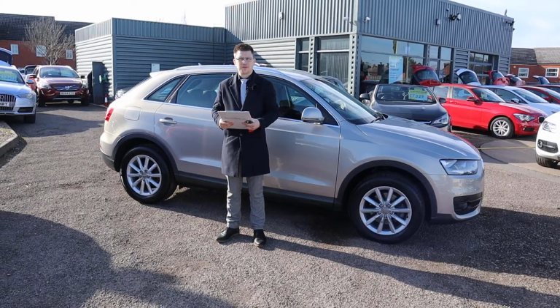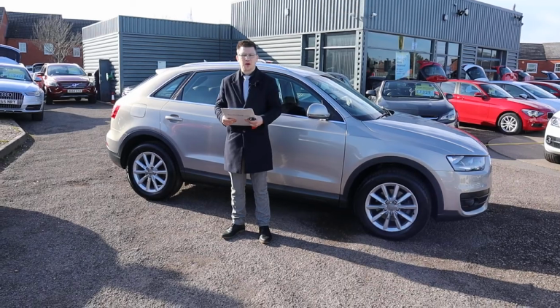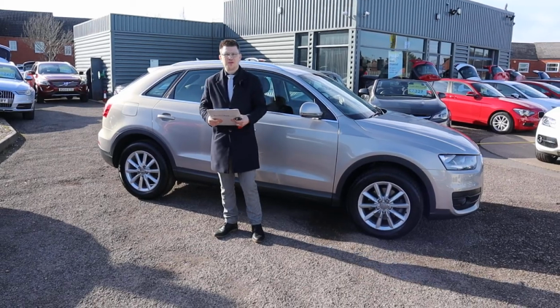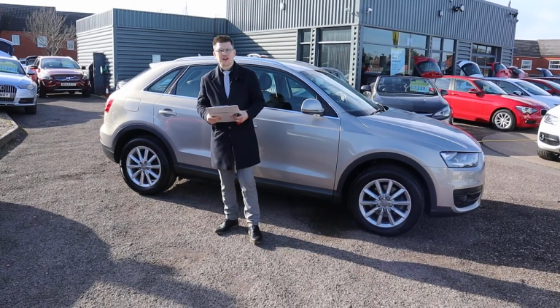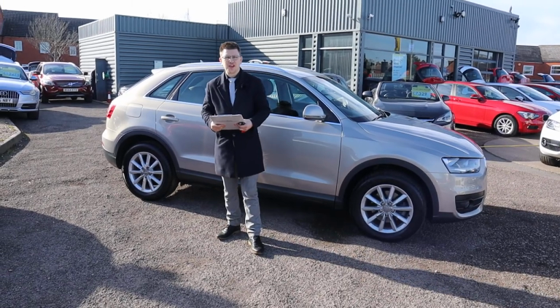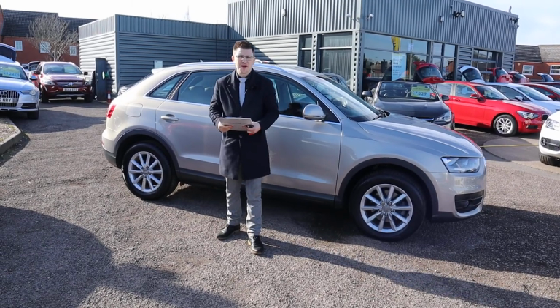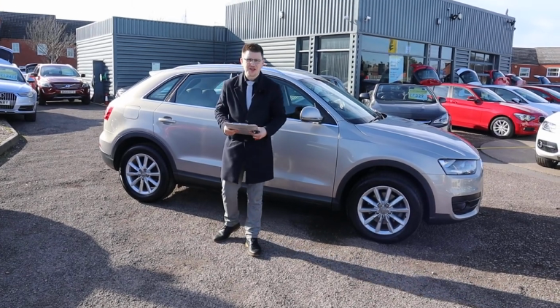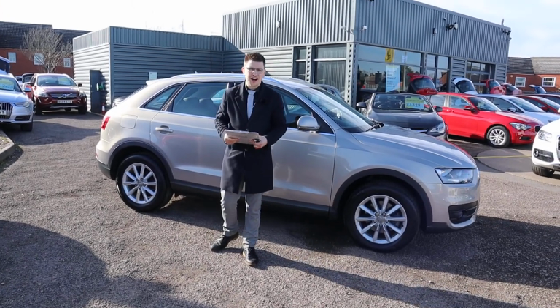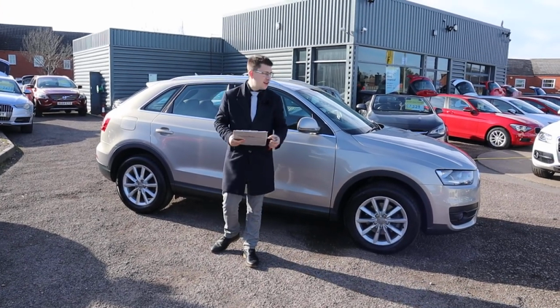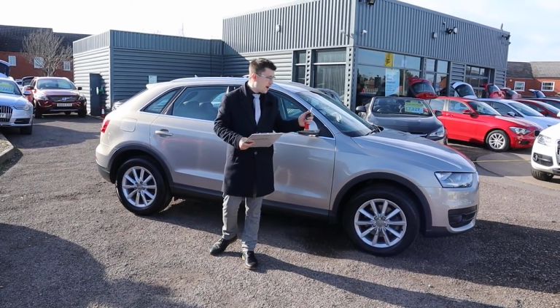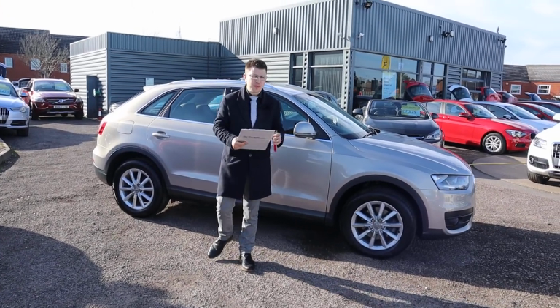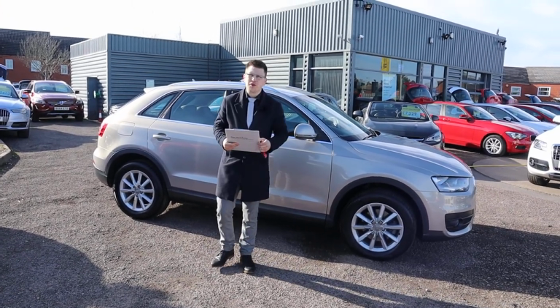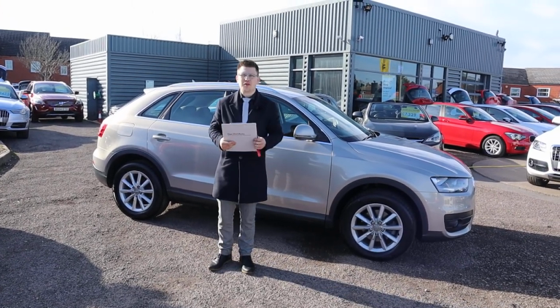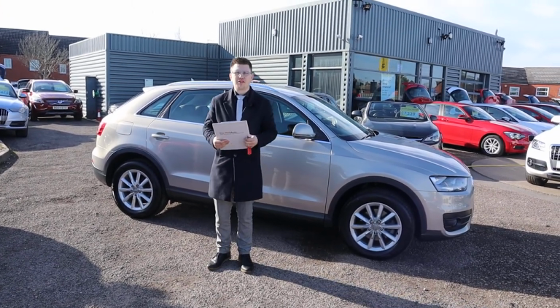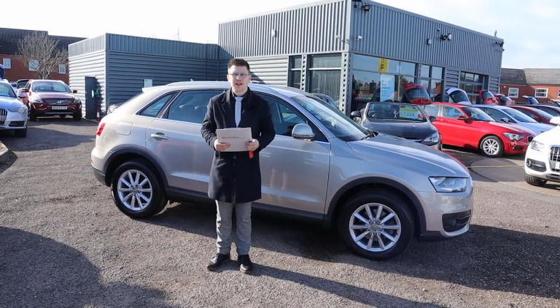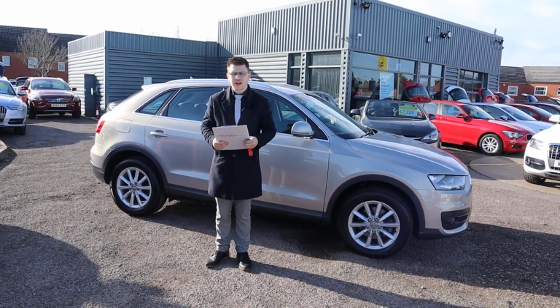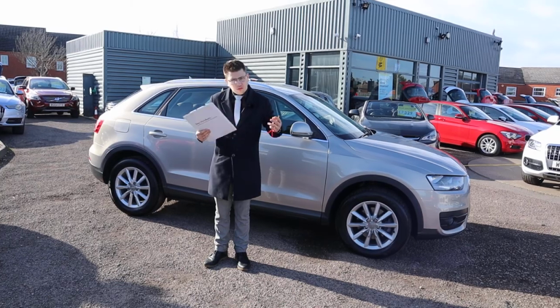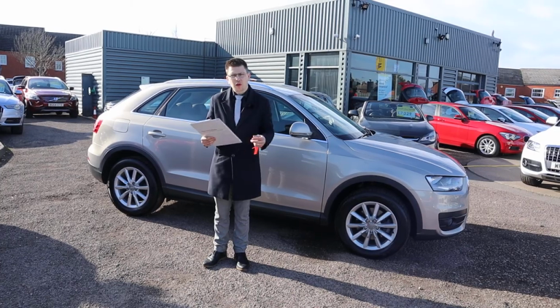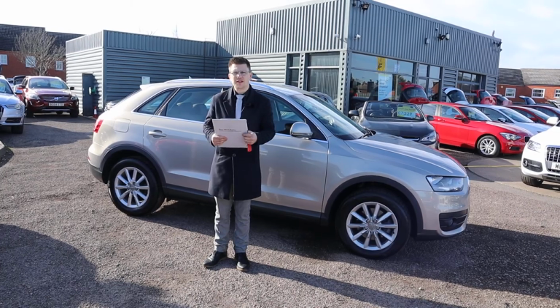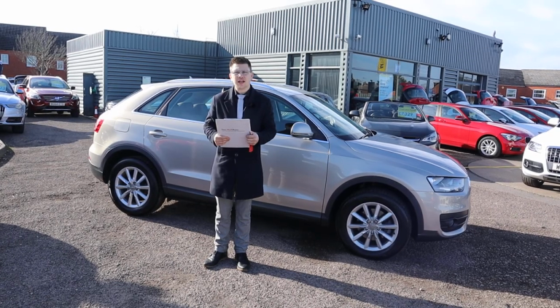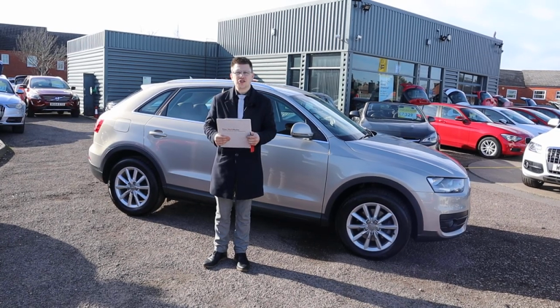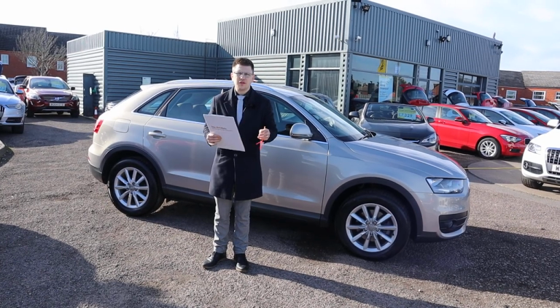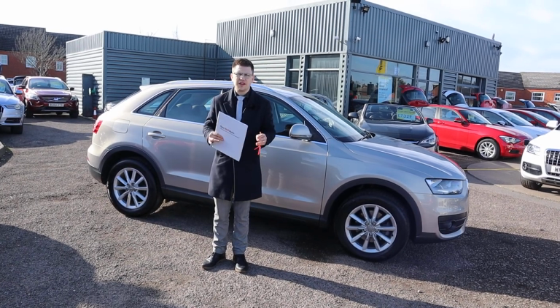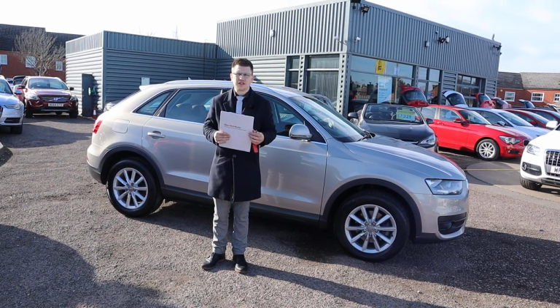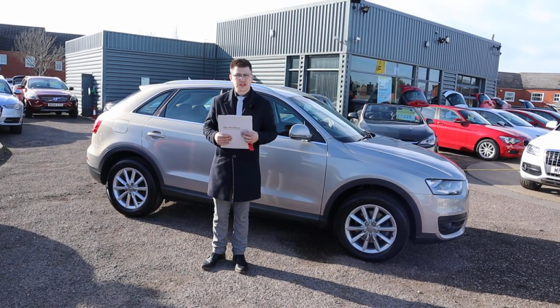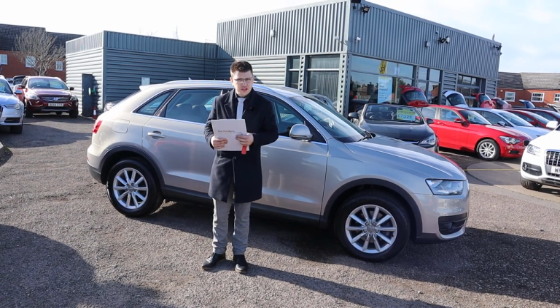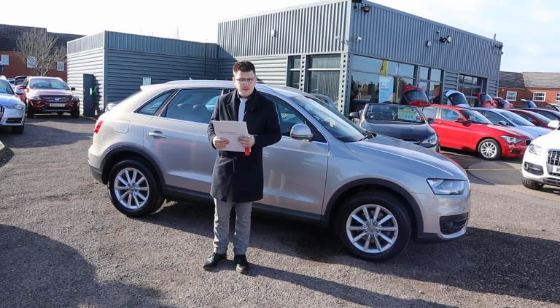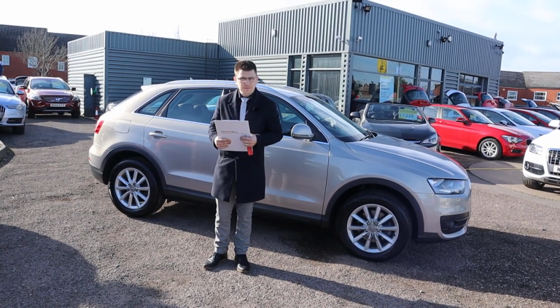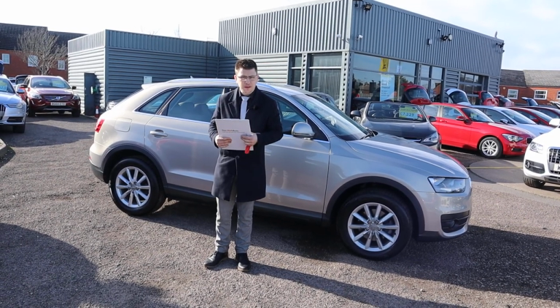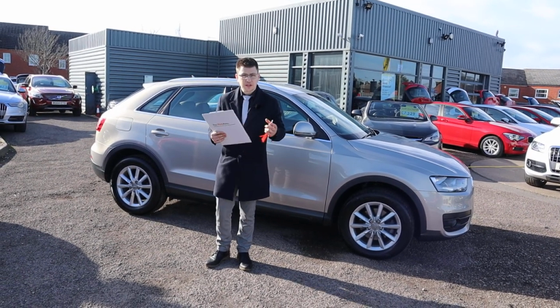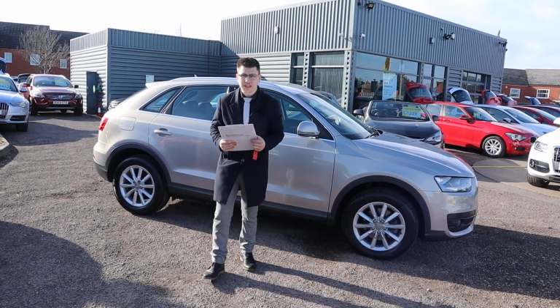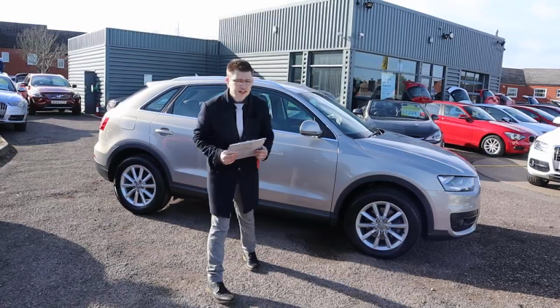Welcome to another video here at Country Car. Here we have a beautiful Audi Q3. I'm going to give you a walk around it today, show you a few of the features and the general condition of it. So let's get started.